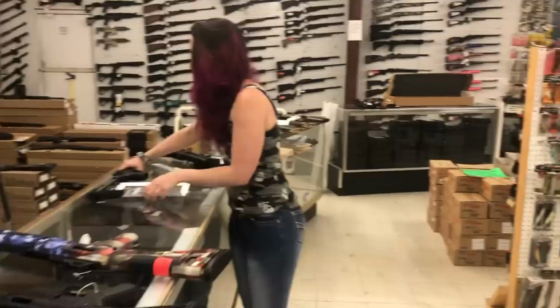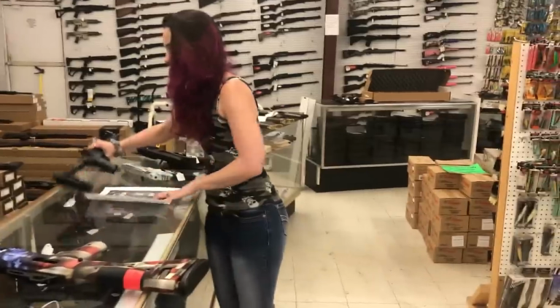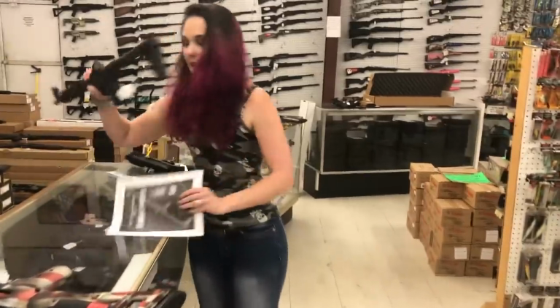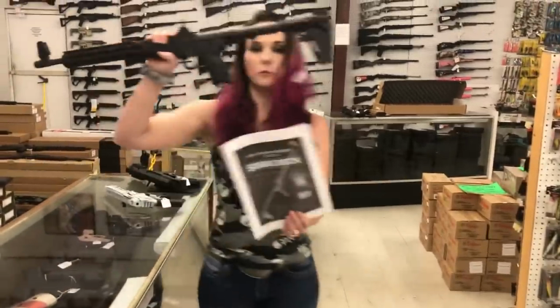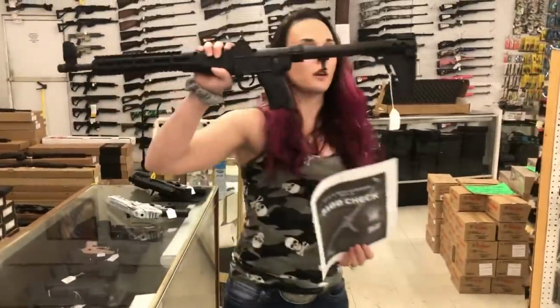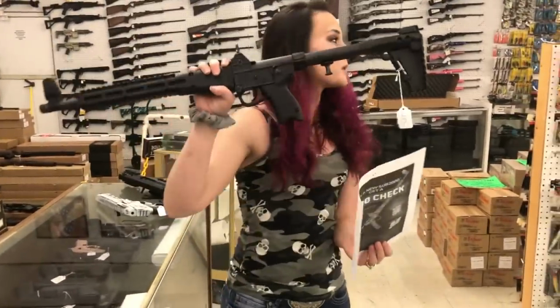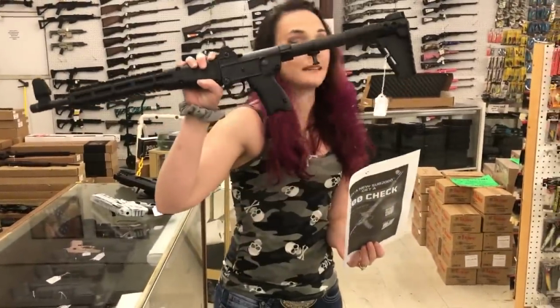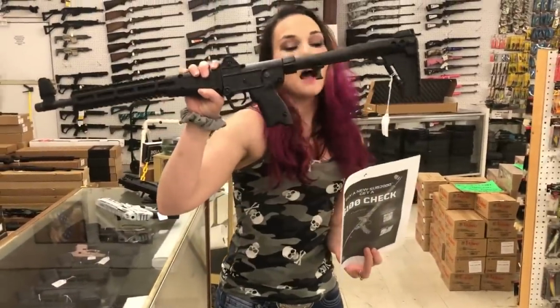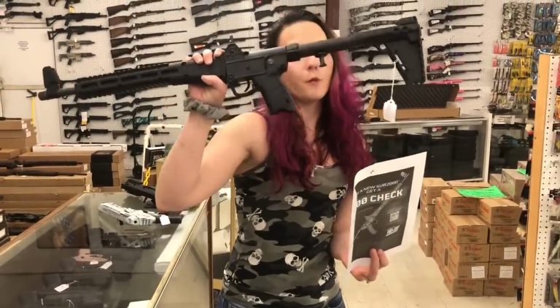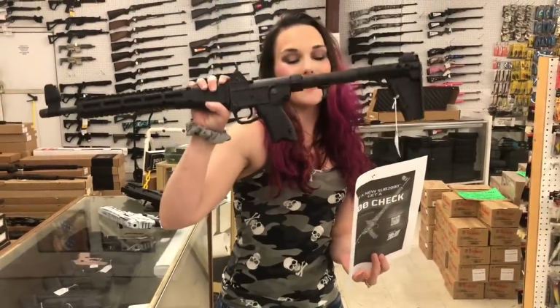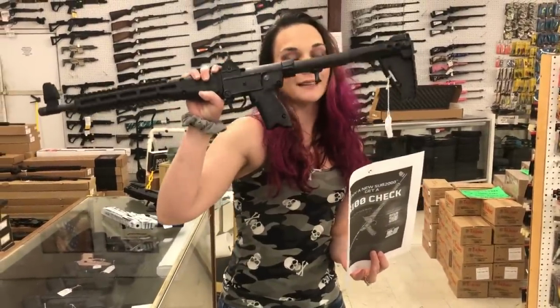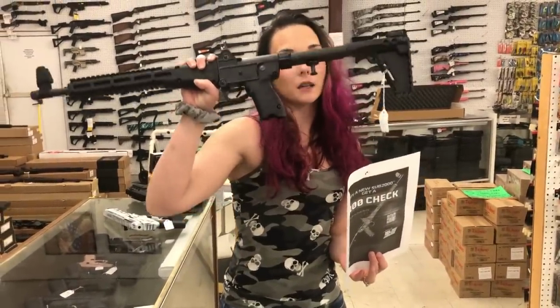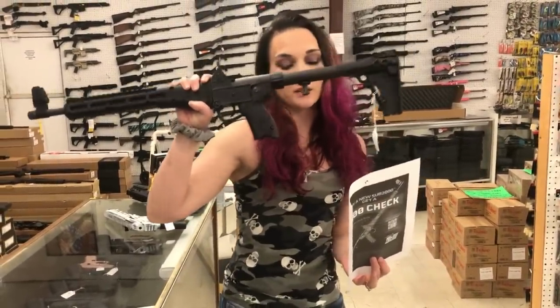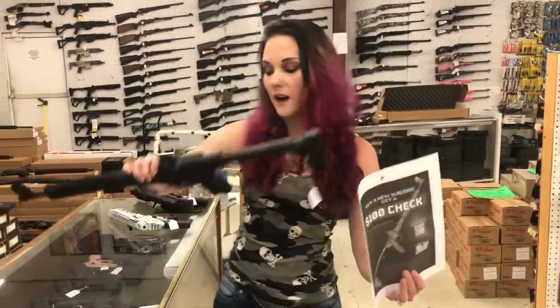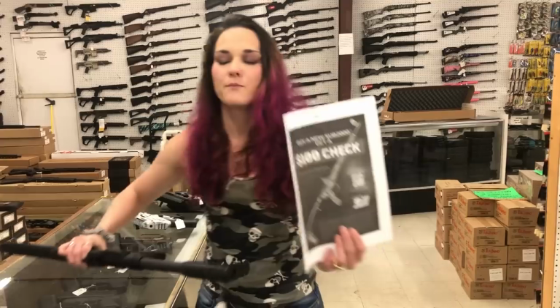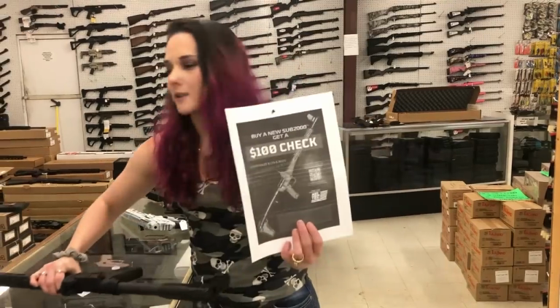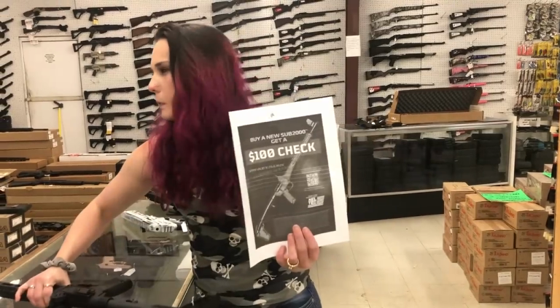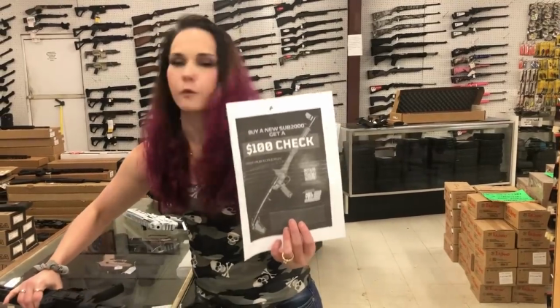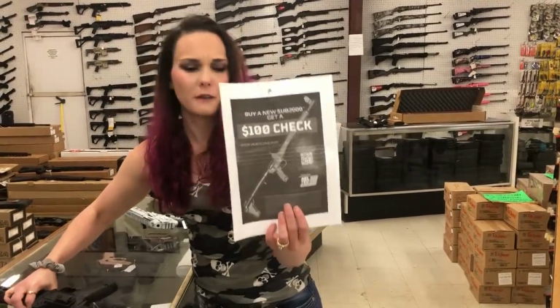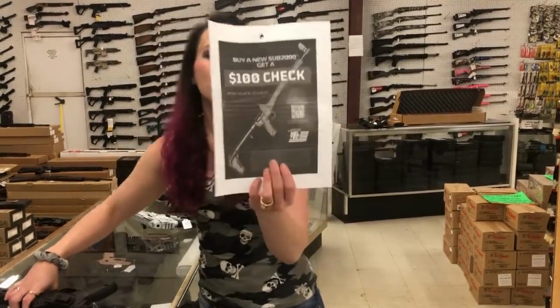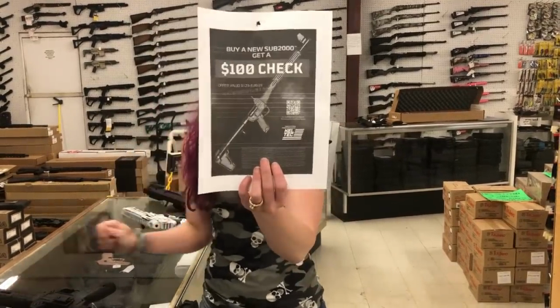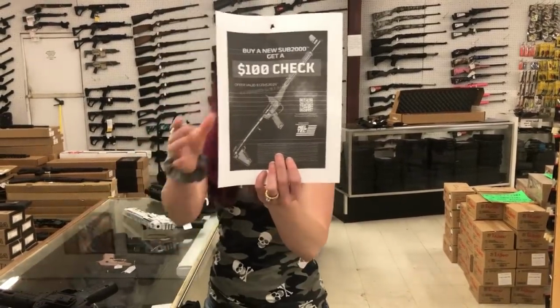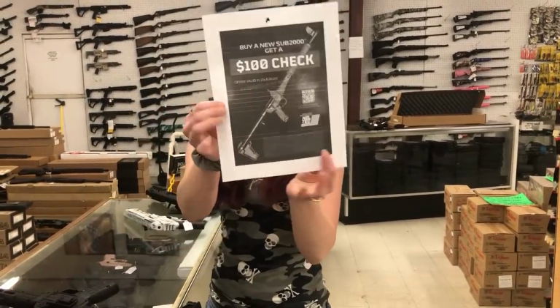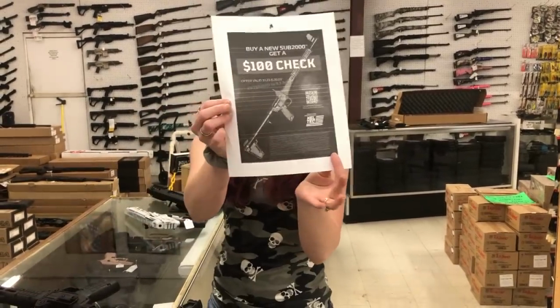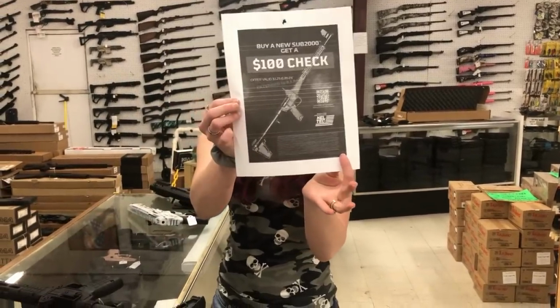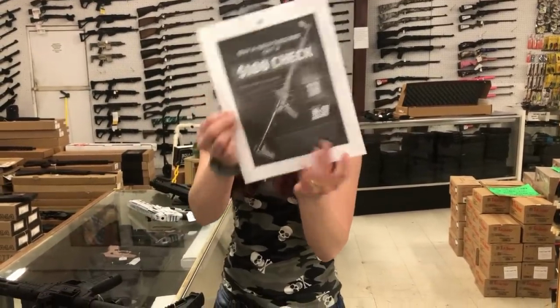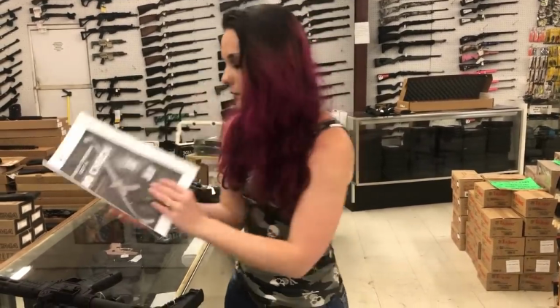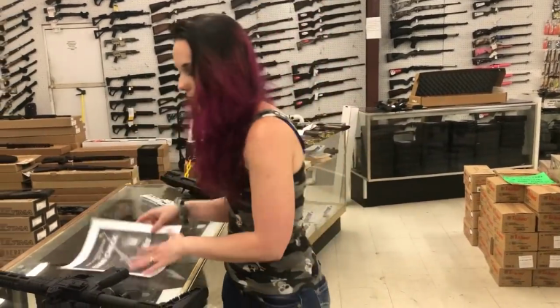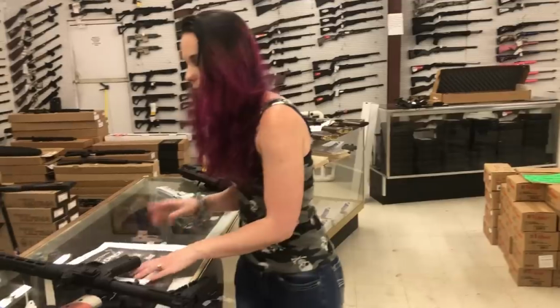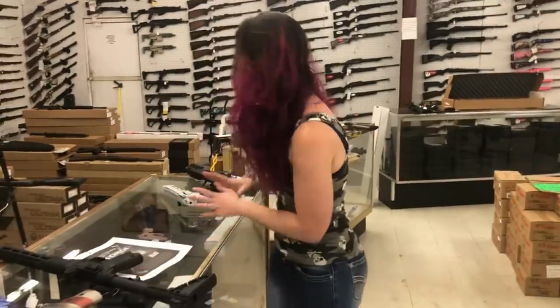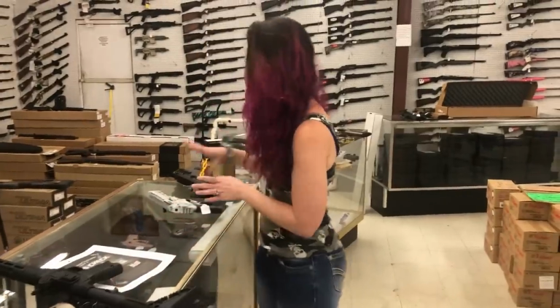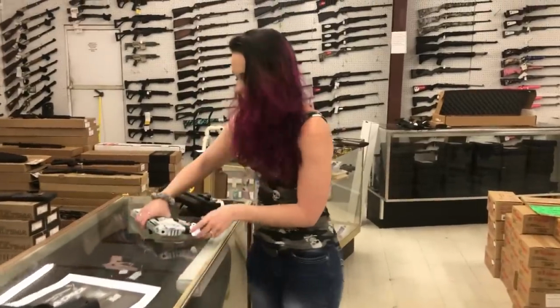Caltech is running a huge promotion on their Sub-2000s — I've got the 40s and the 9s in stock. The 40s are $405, the 9s I believe are $455, and they're running a $100 rebate on those. Definitely grab those before we sell out, don't miss out on that.